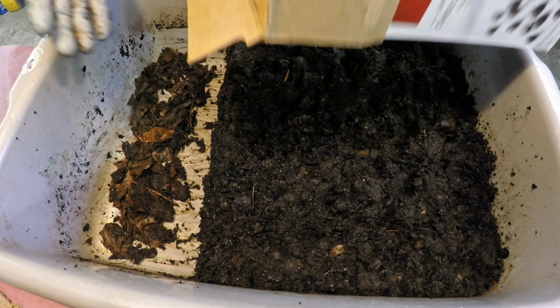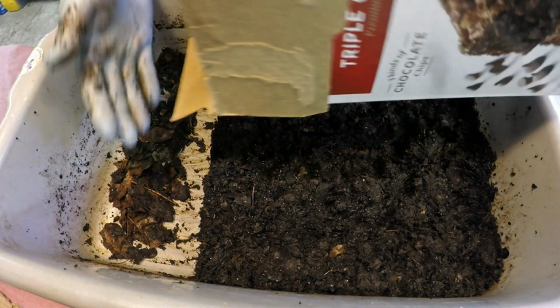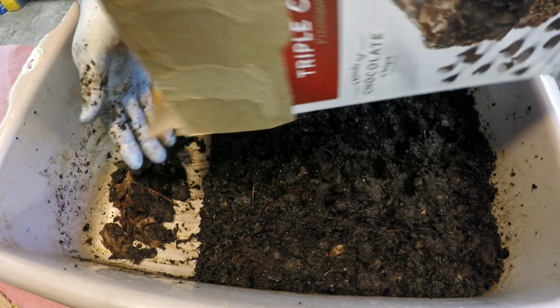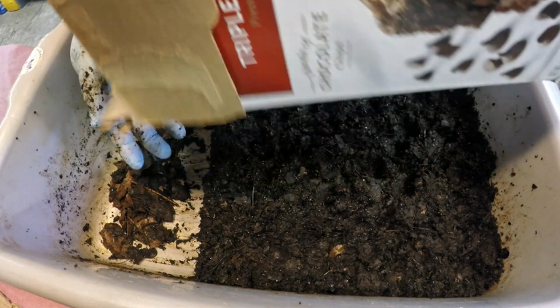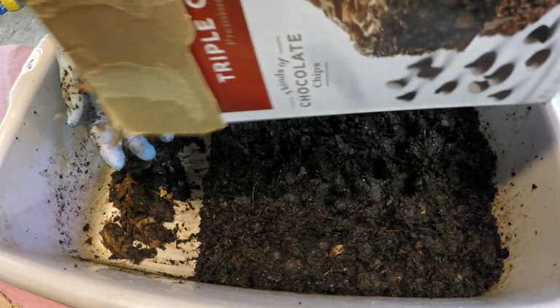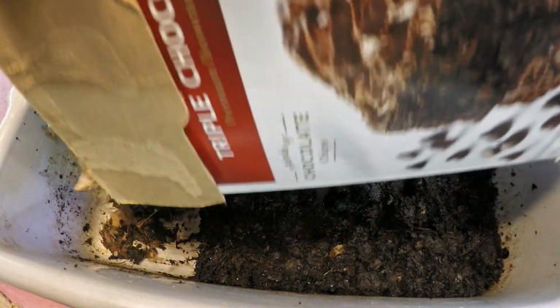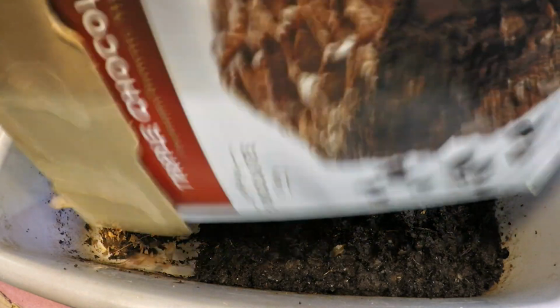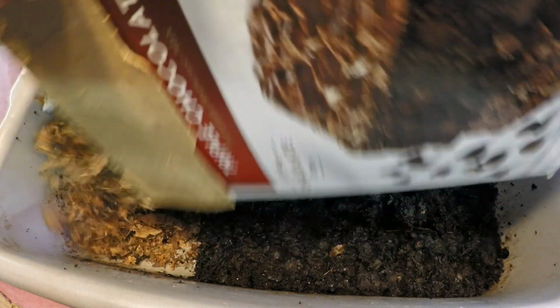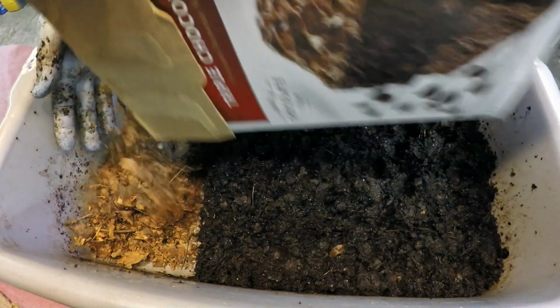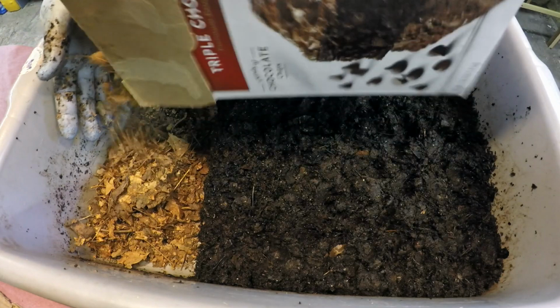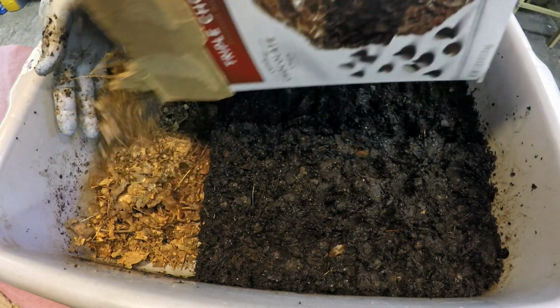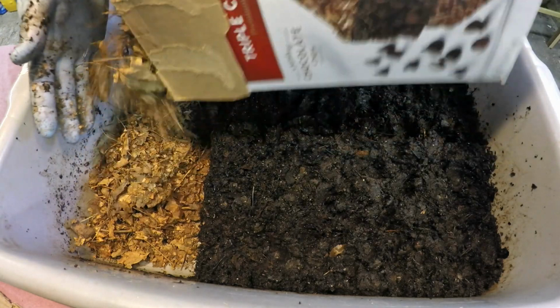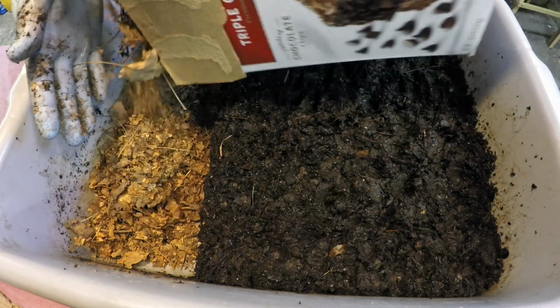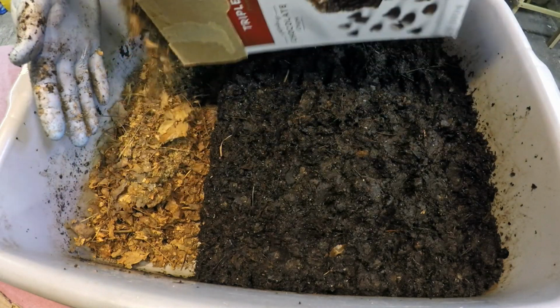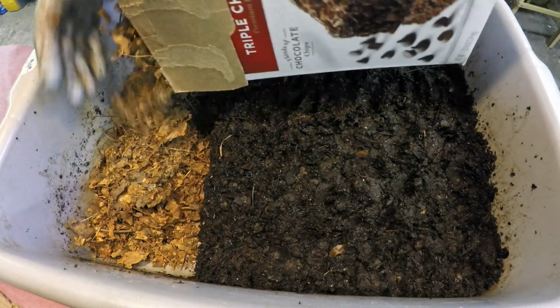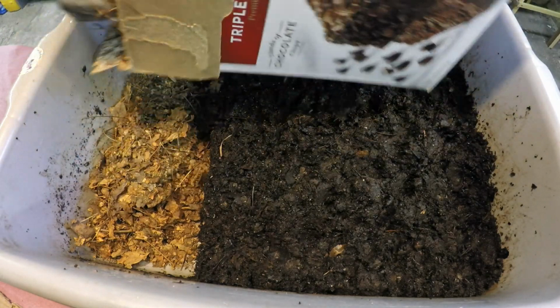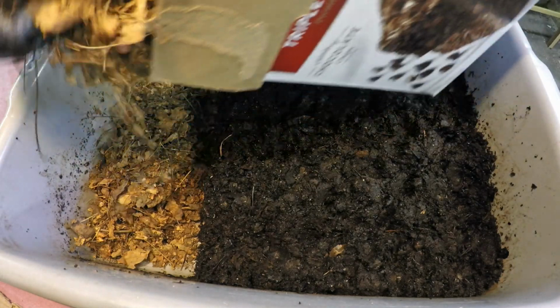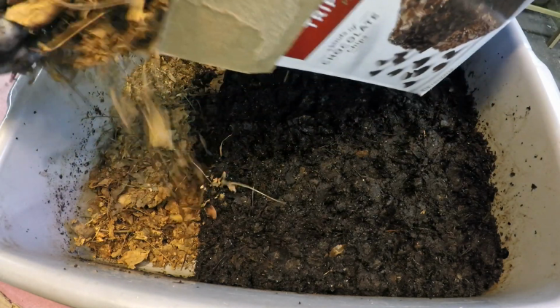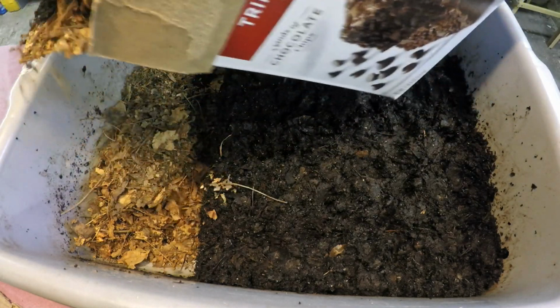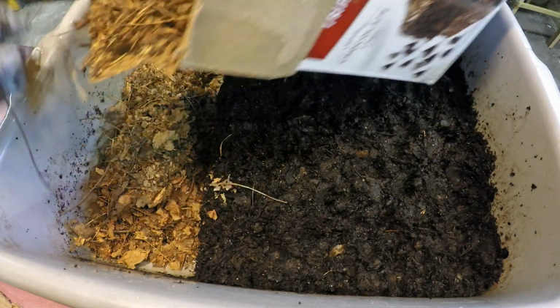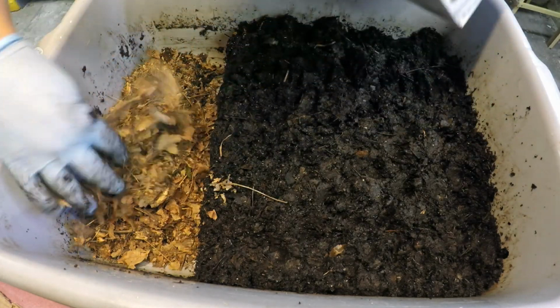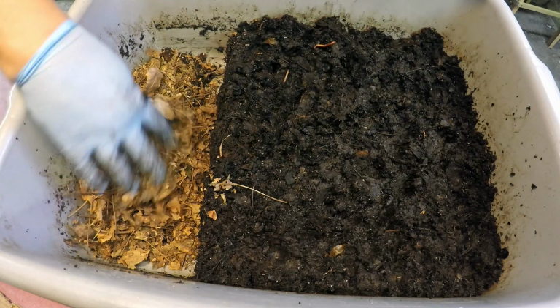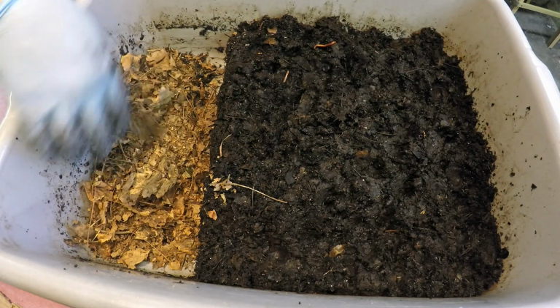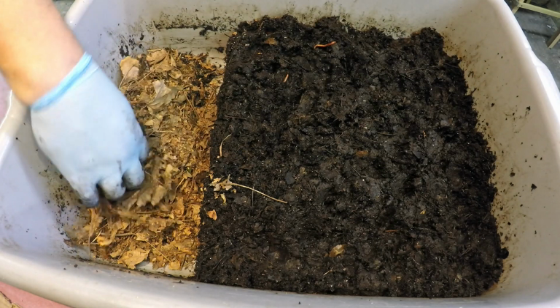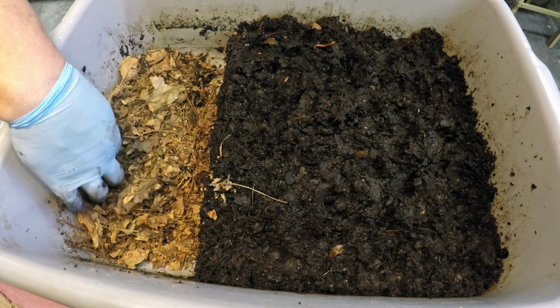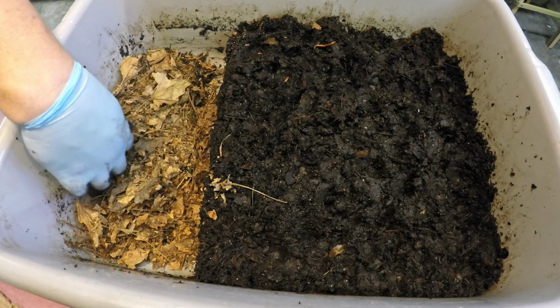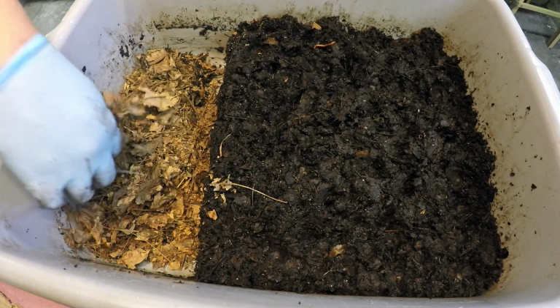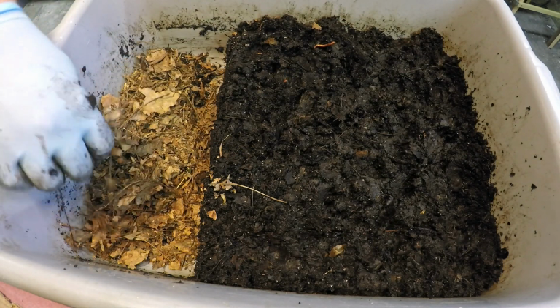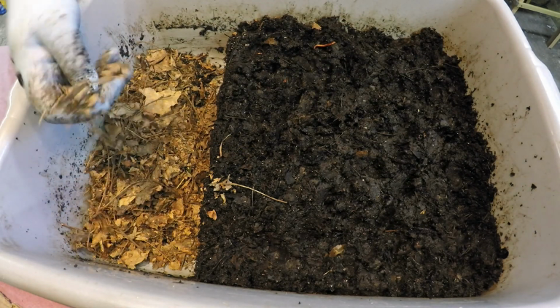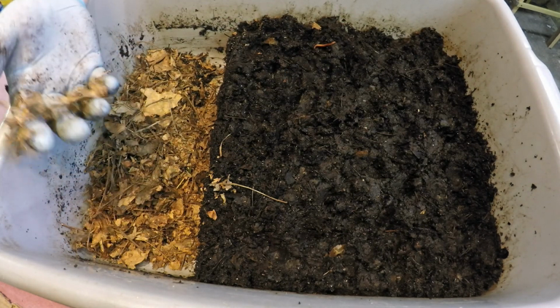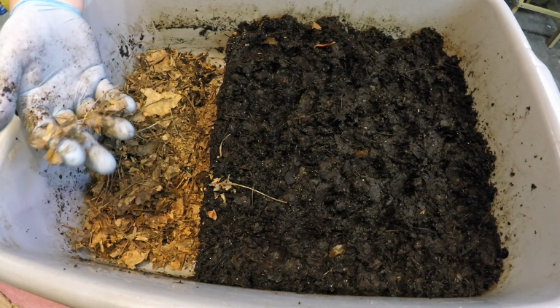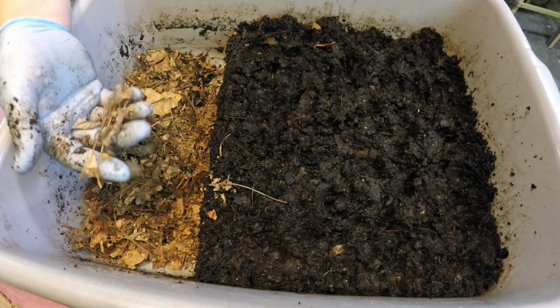So that's my collection of leaves — I'll dump this on top. My collection of leaves always includes all the leaf stems.